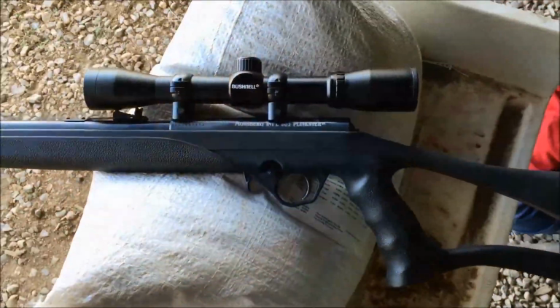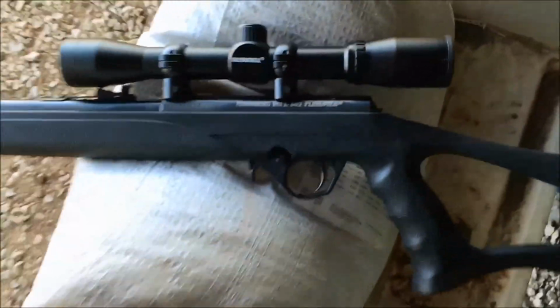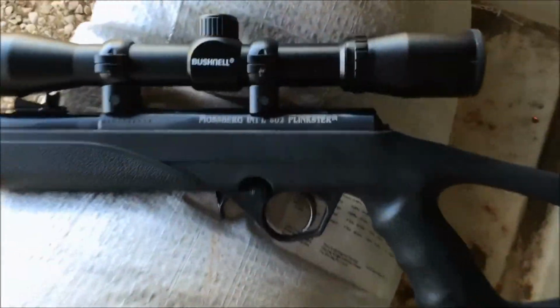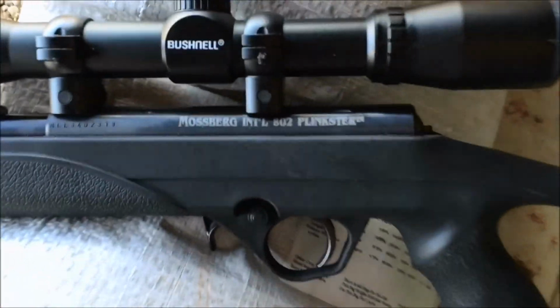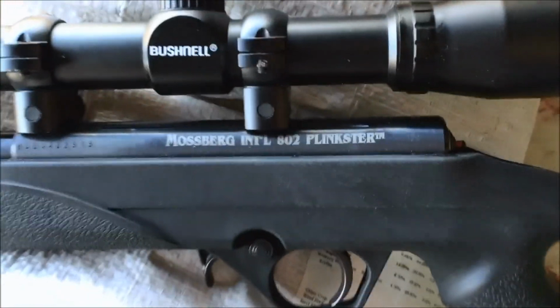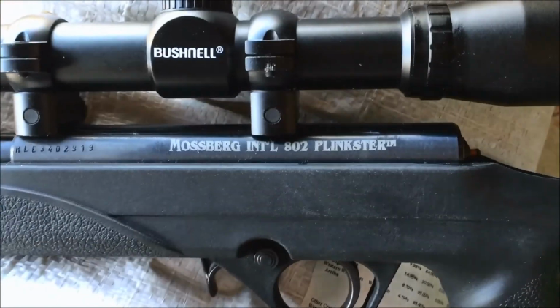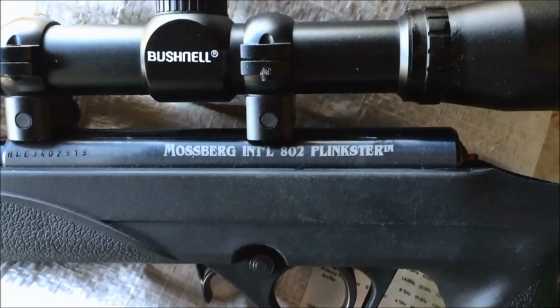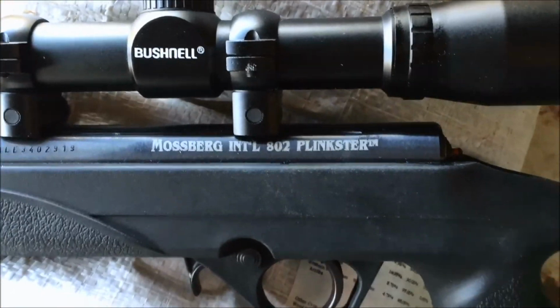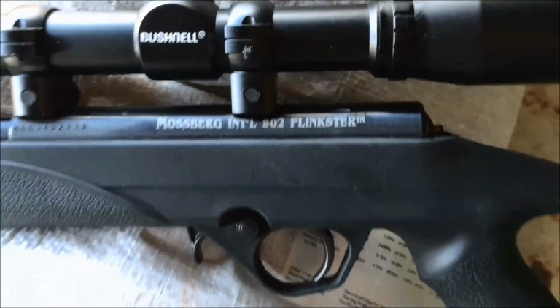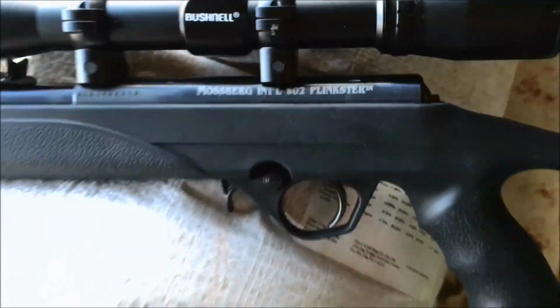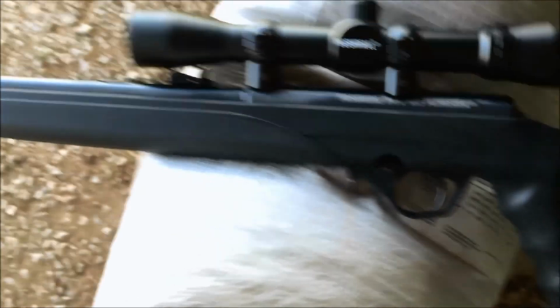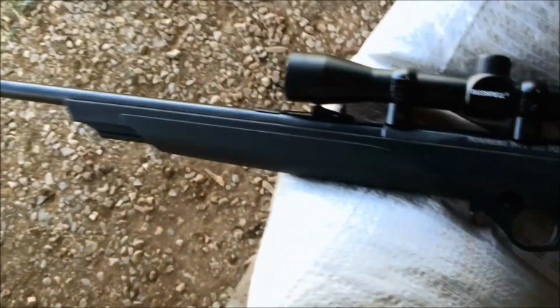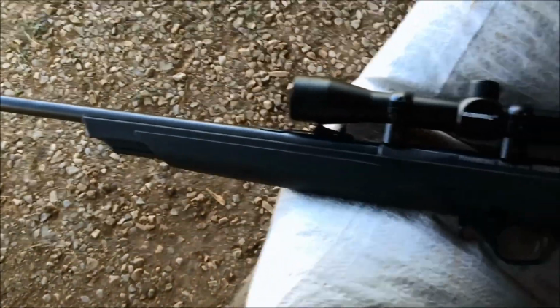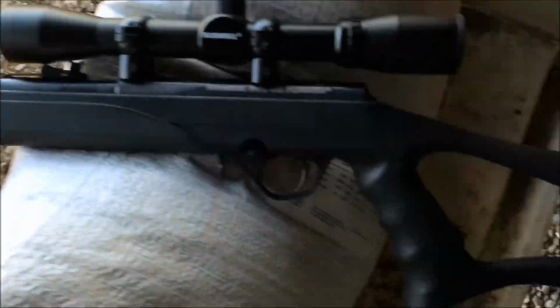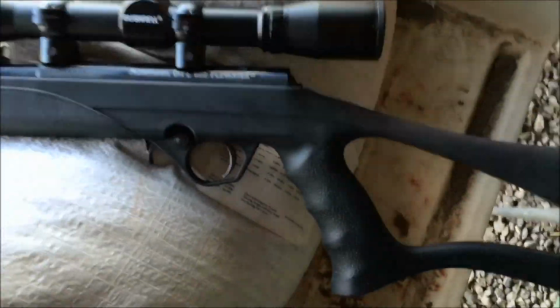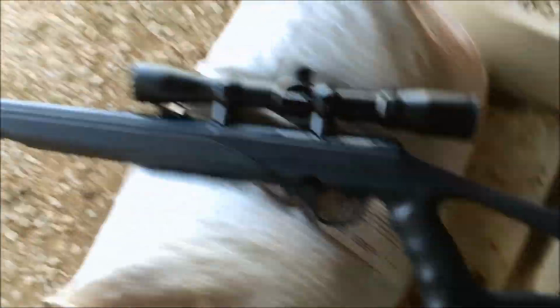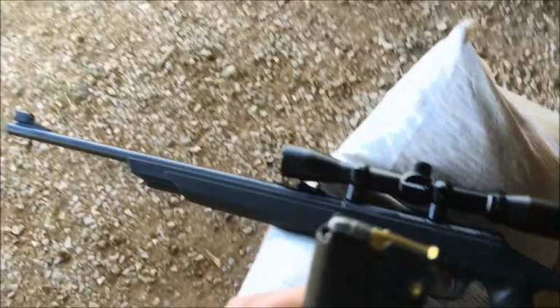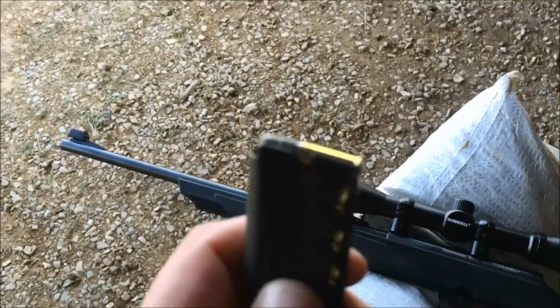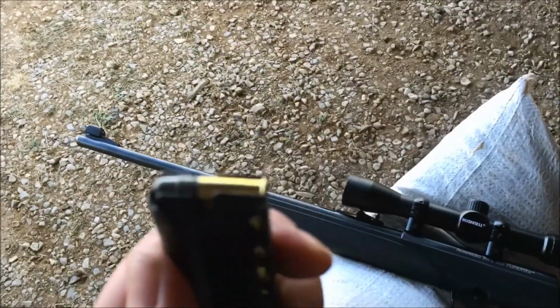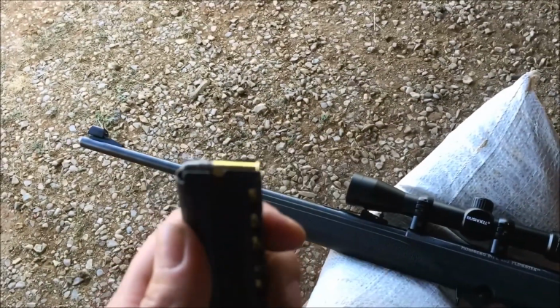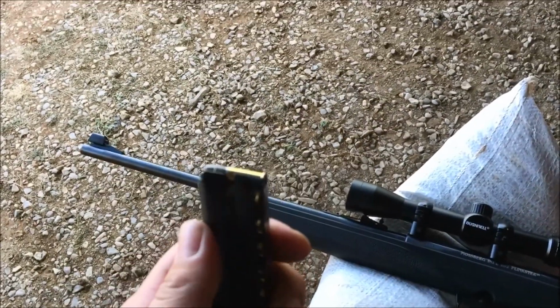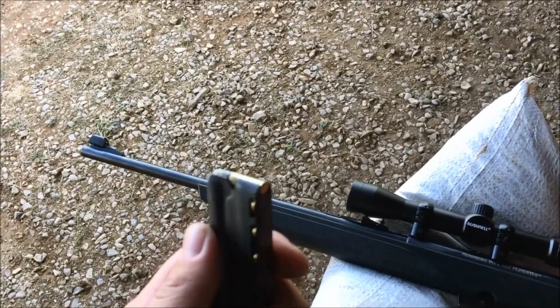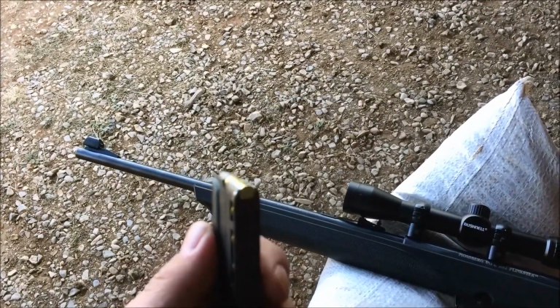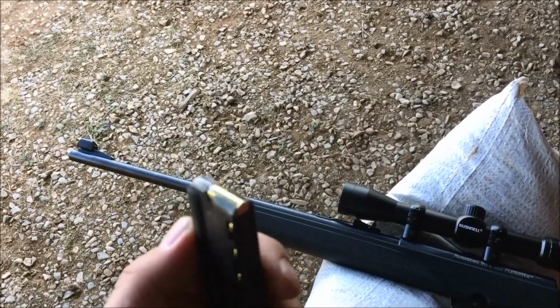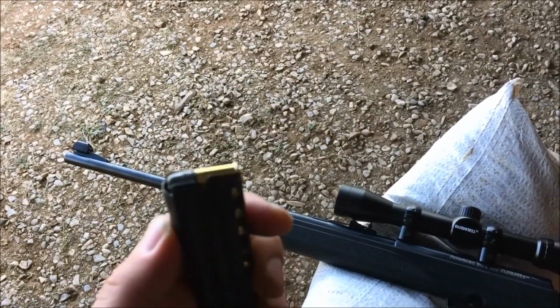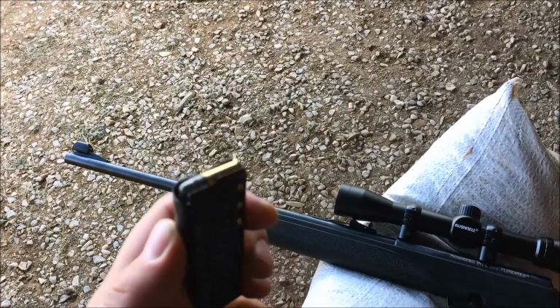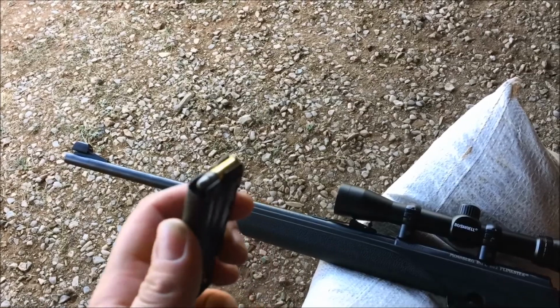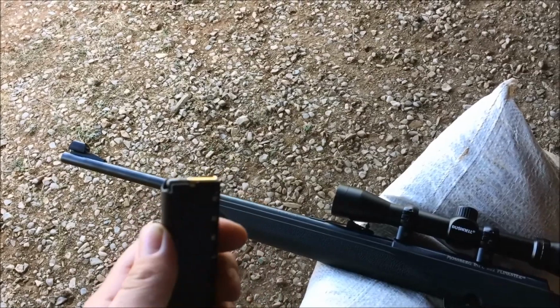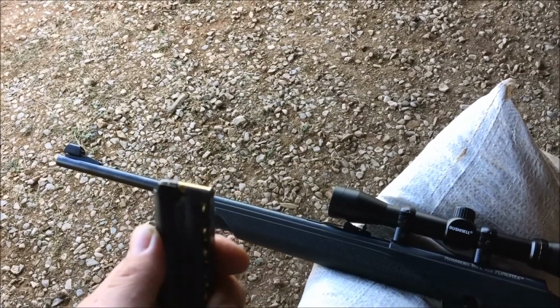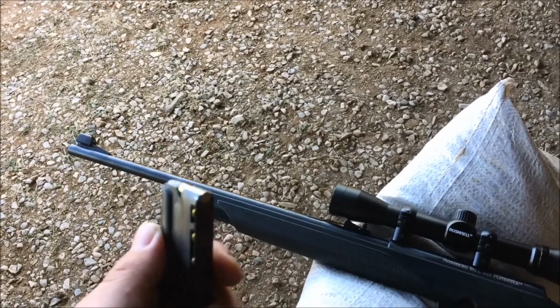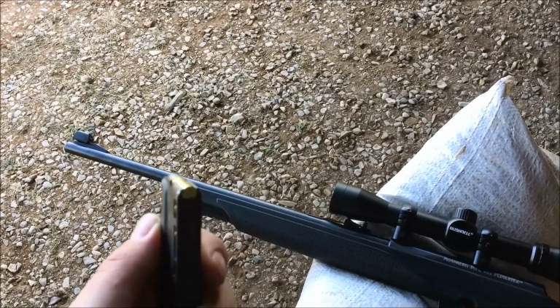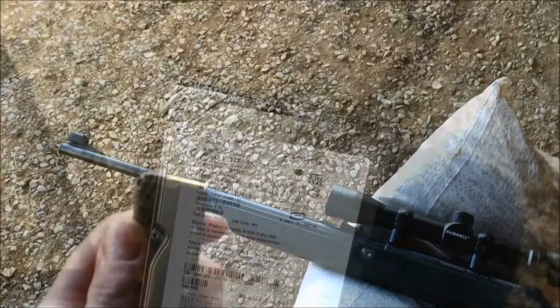We will be shooting the Mossberg 802 Plinkster bolt action, and I'm shooting Remington Thunderbolt .22 long rifle.